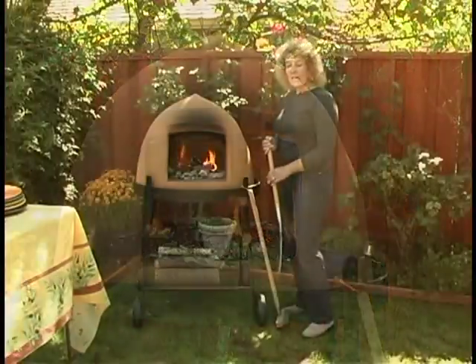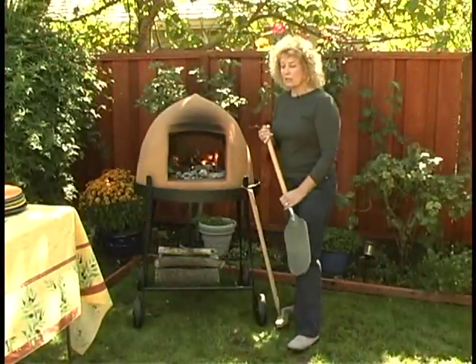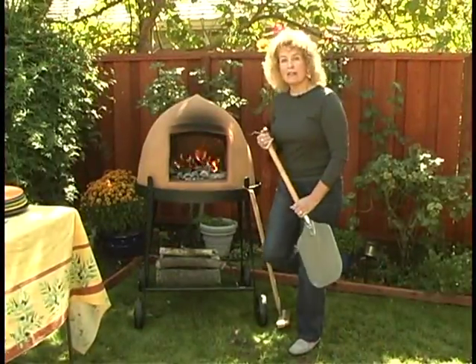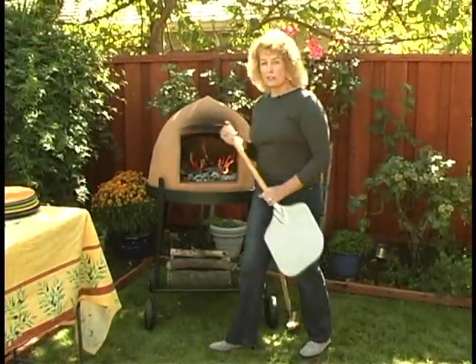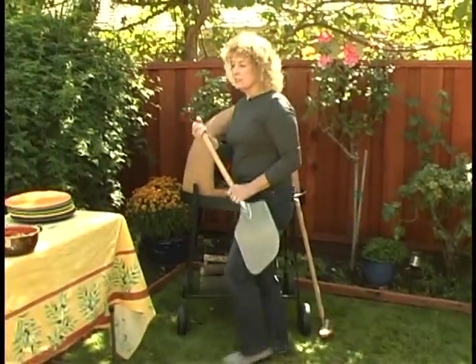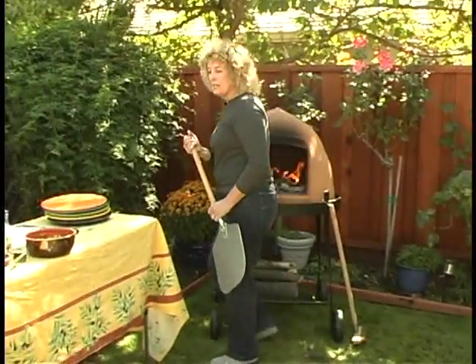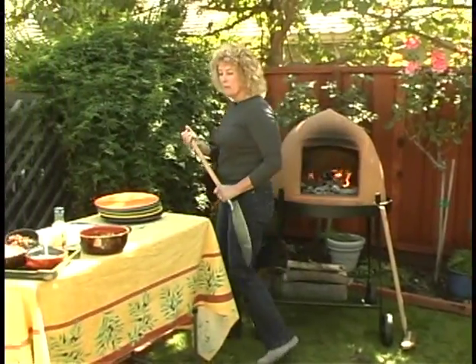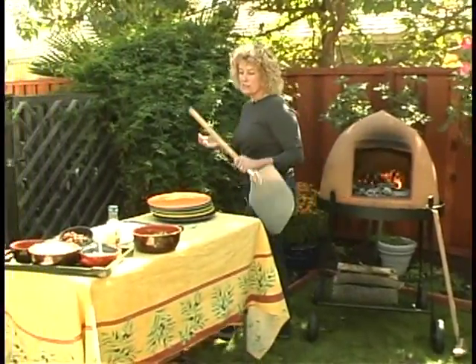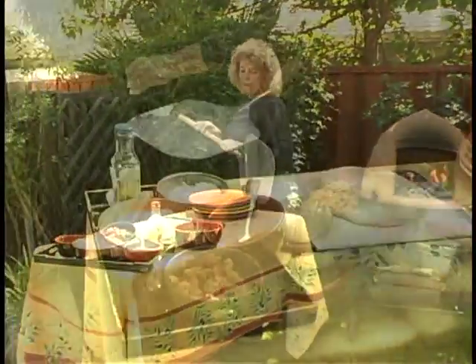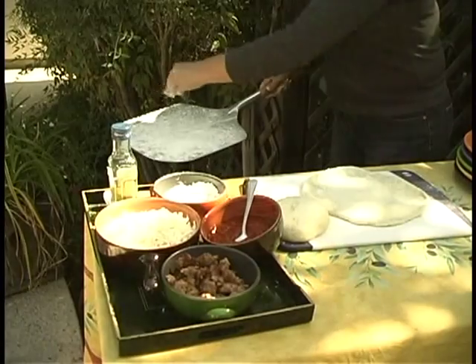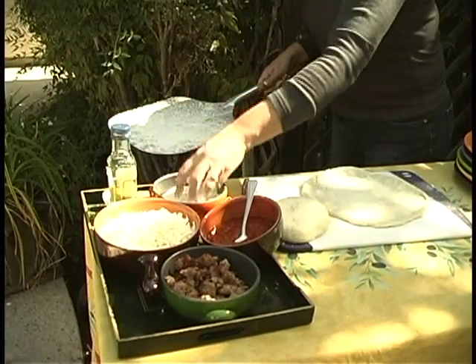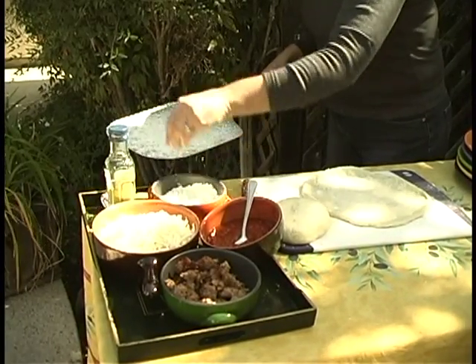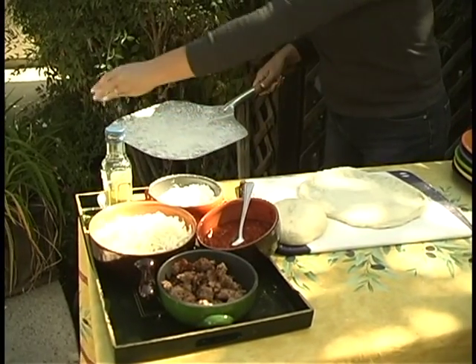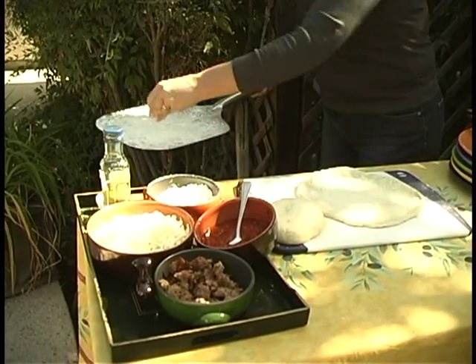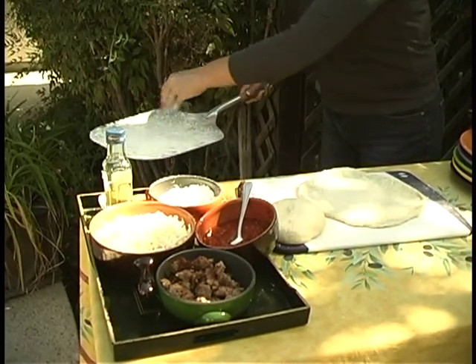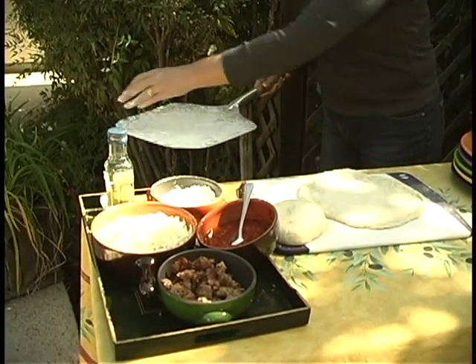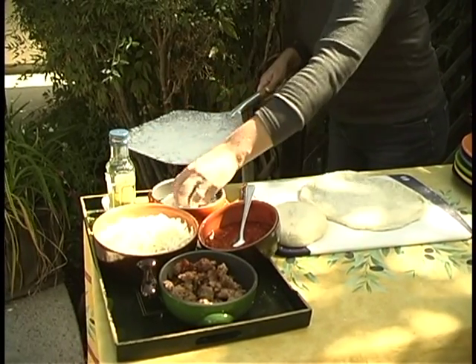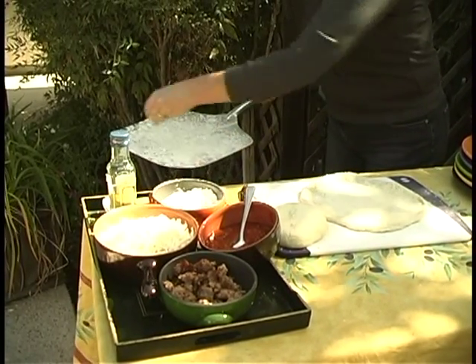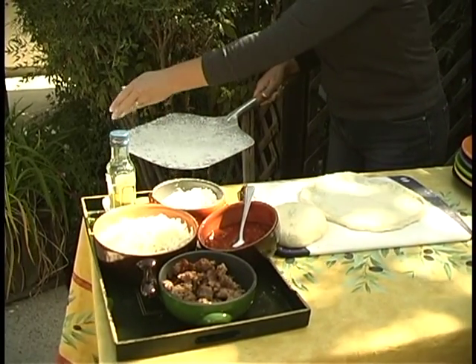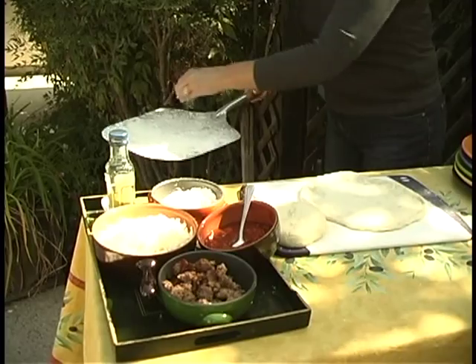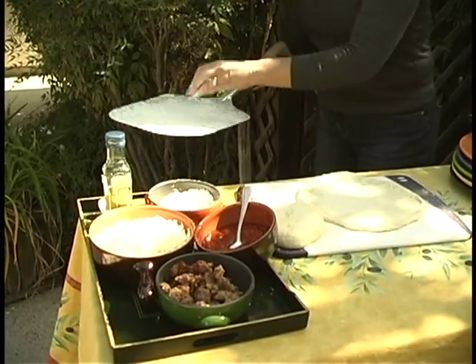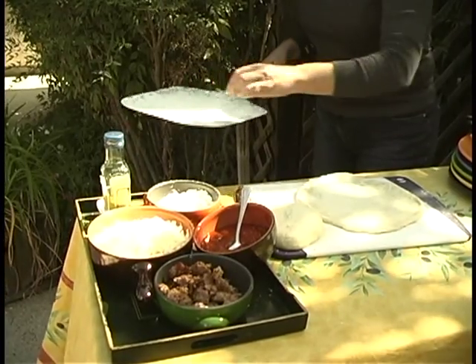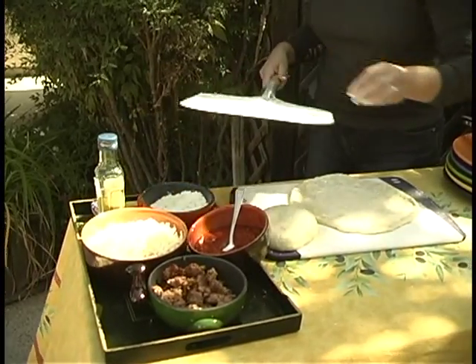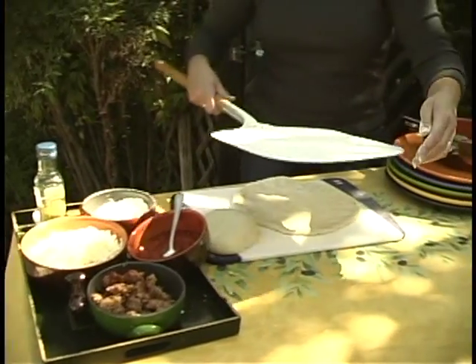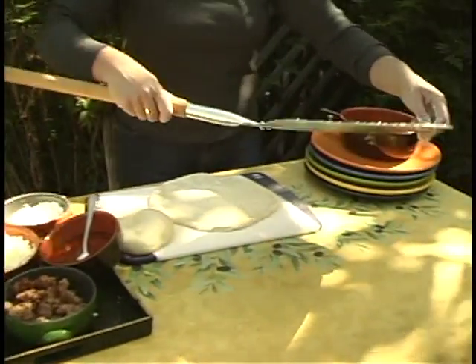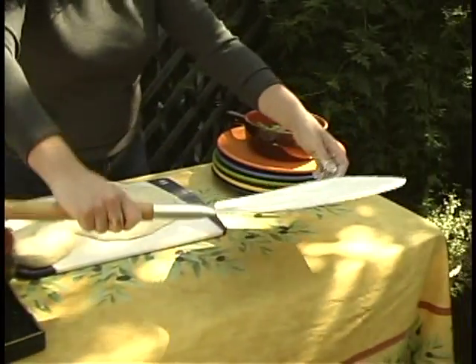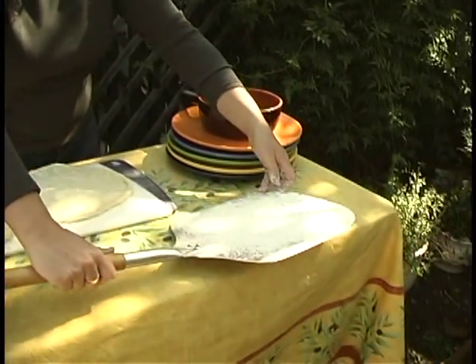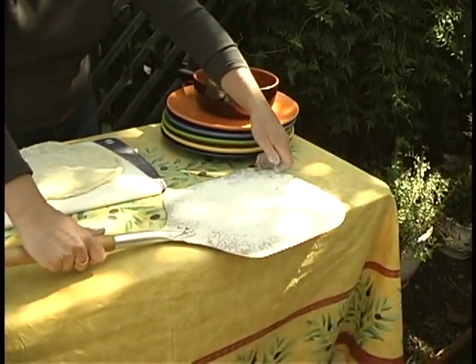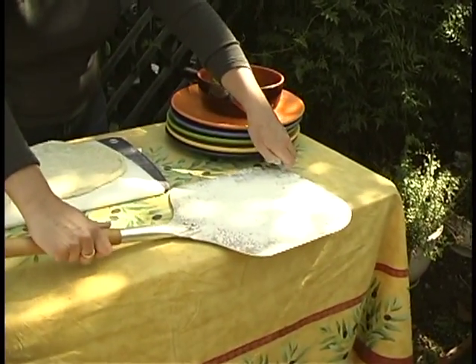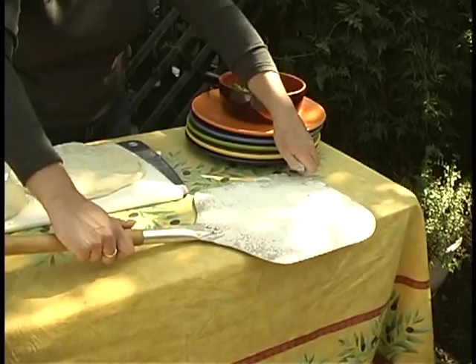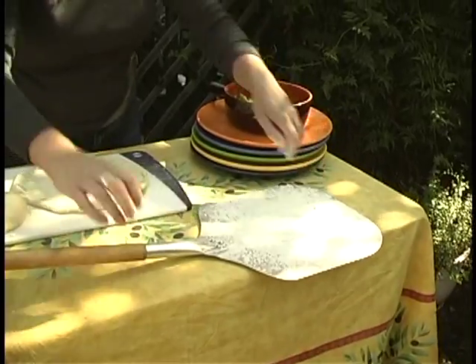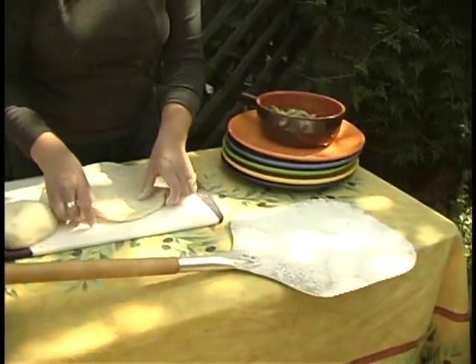And we're going to take that opportunity to go ahead and make our pizzas. Generously sprinkle flour or semolina over it so that the pizza doesn't stick. If you use cornmeal, you'll find it ignites at the high temperatures we're cooking at in the Beehive.